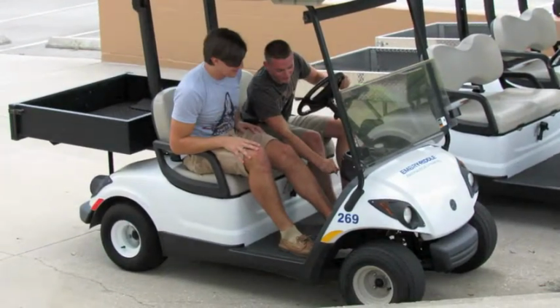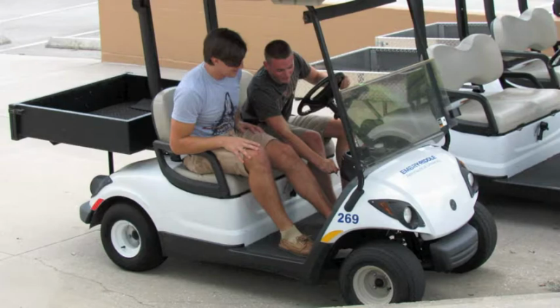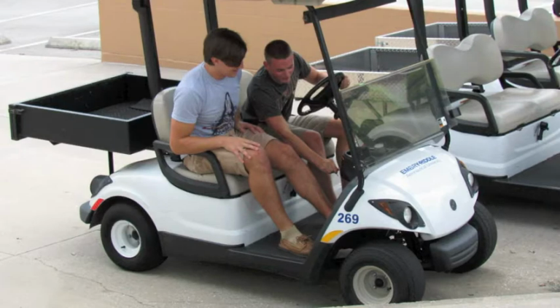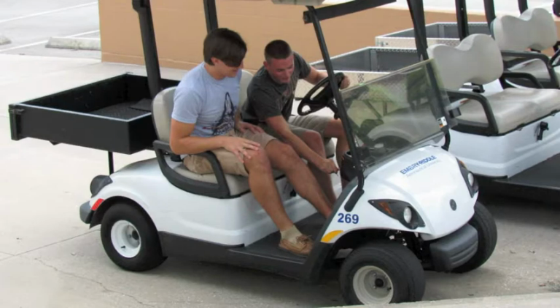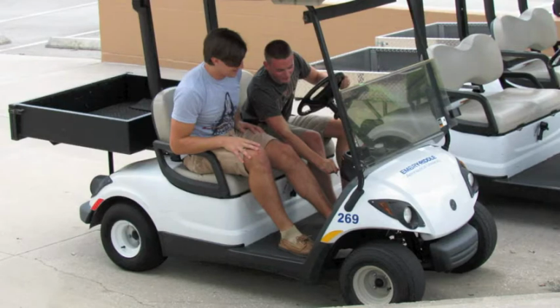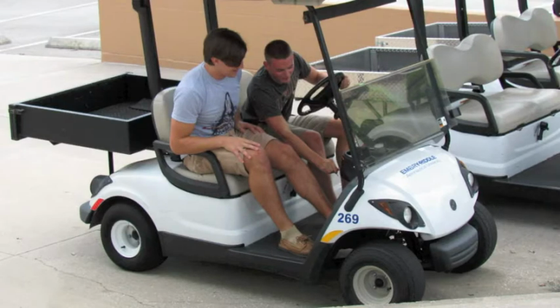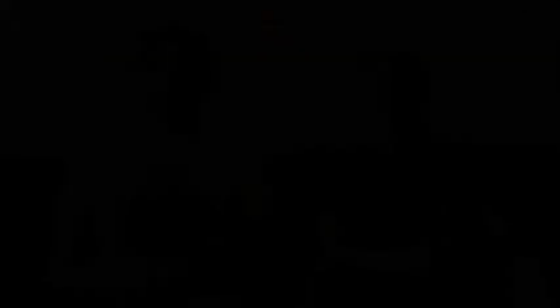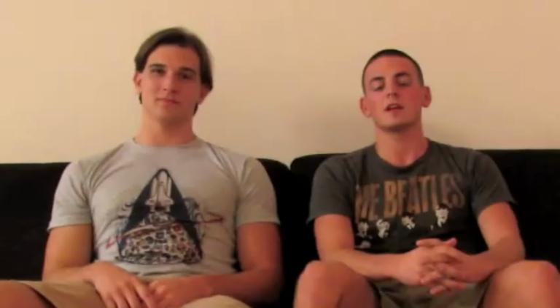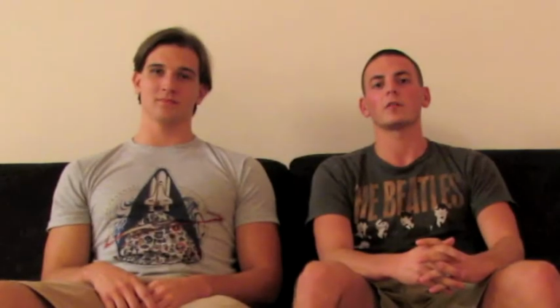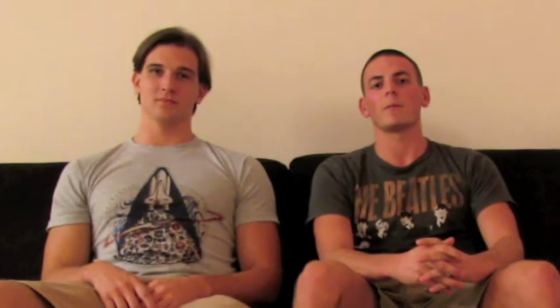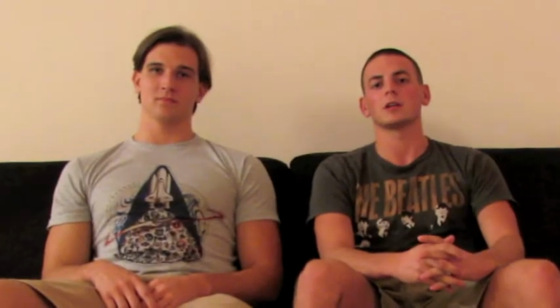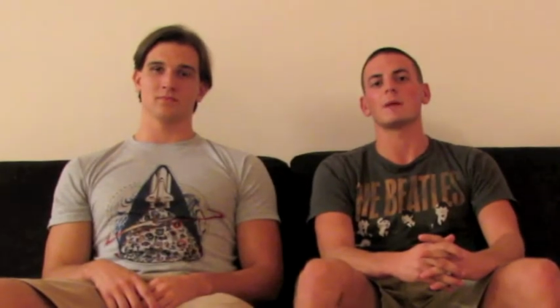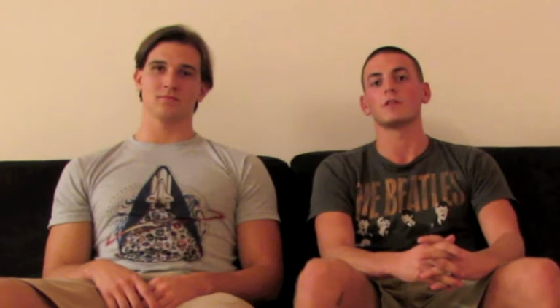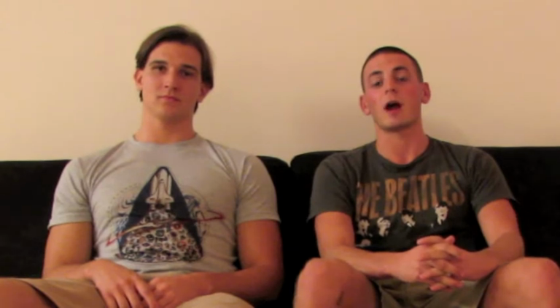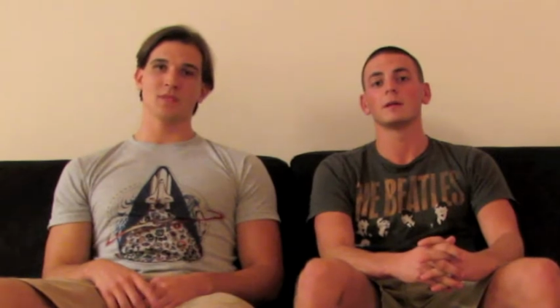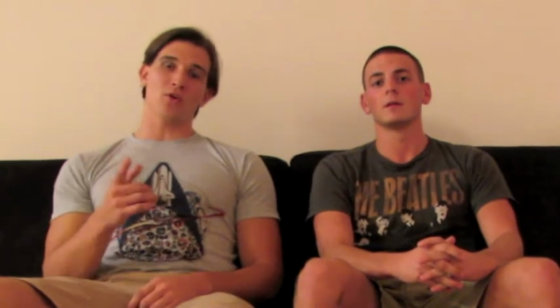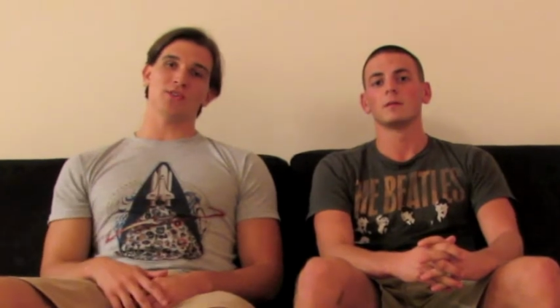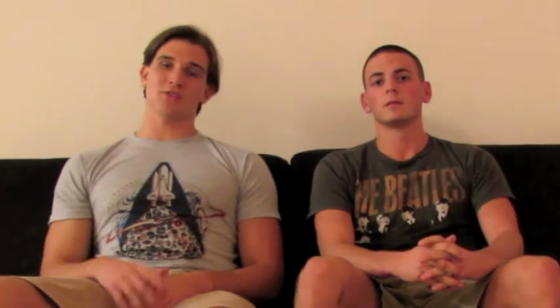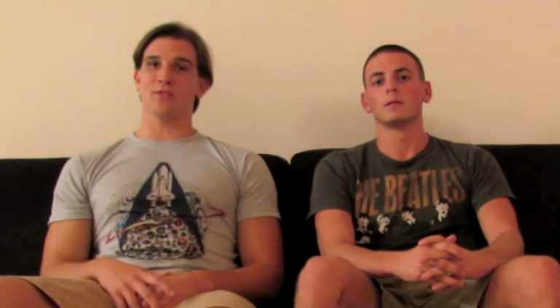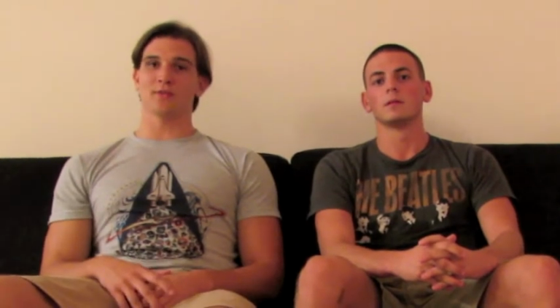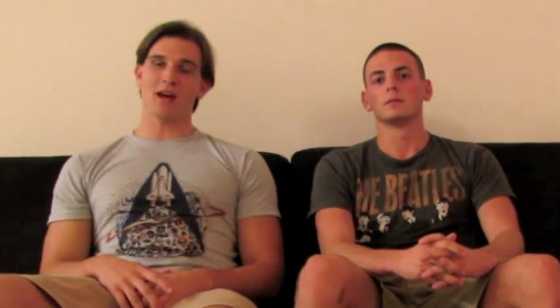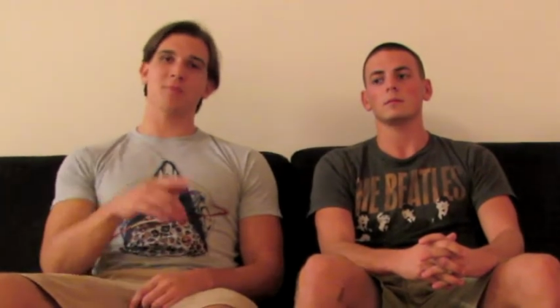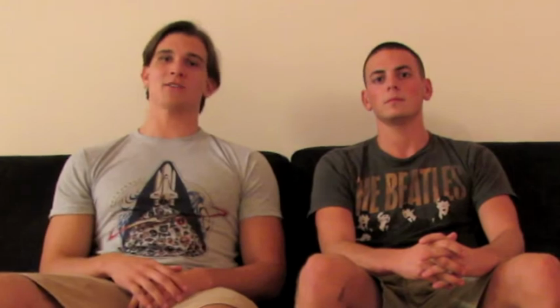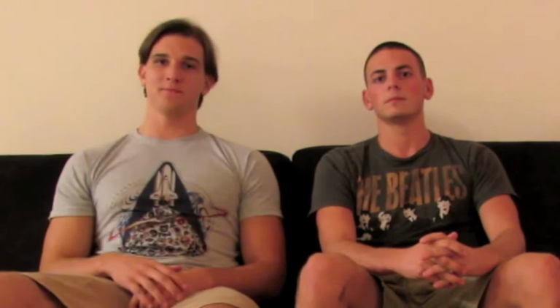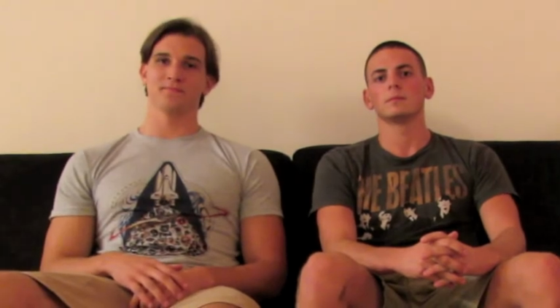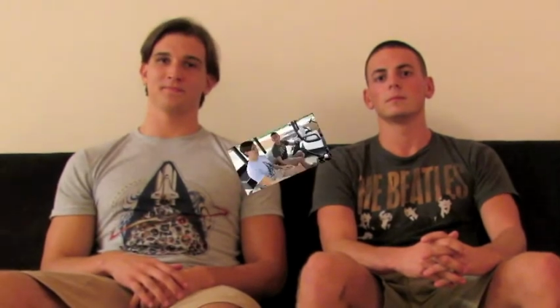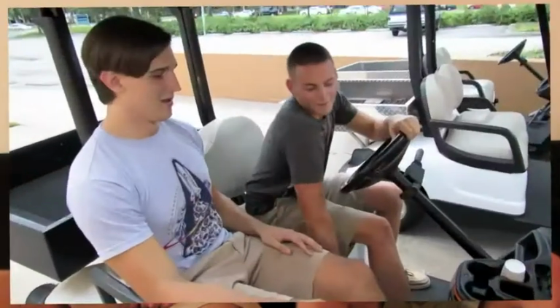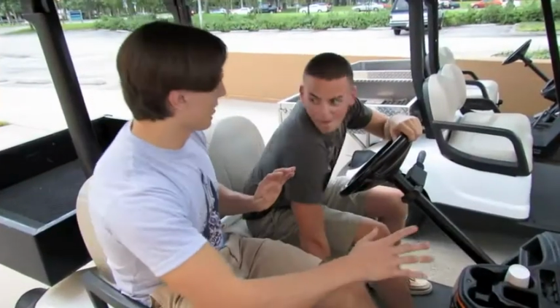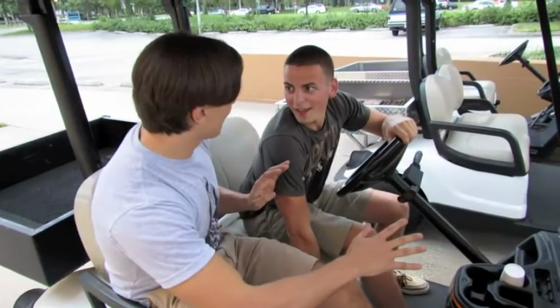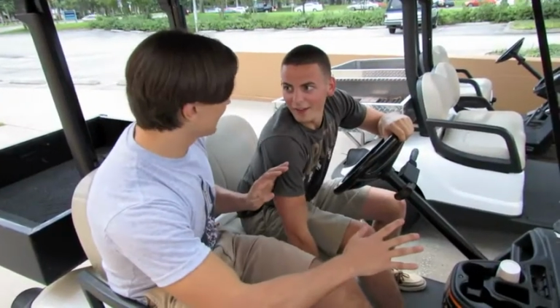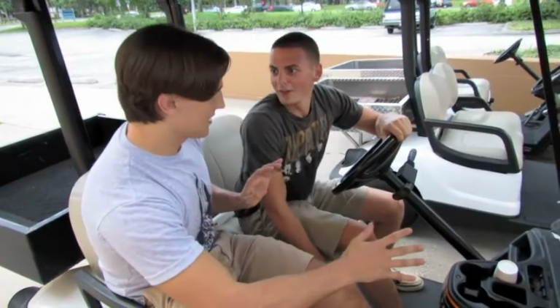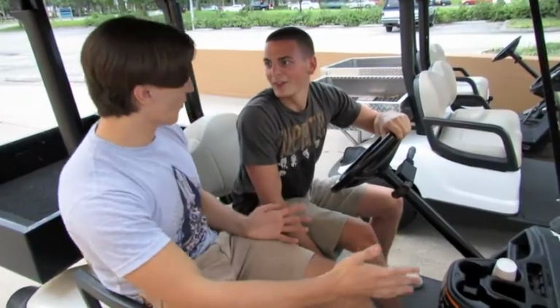Stop. What's wrong with this picture? Taking a golf cart without permission can cause damage to university property, or even worse, you can injure yourself or others. But now let's get back to the action.